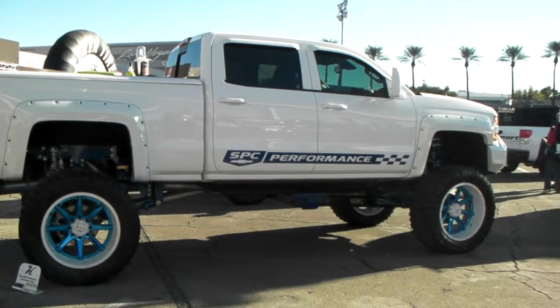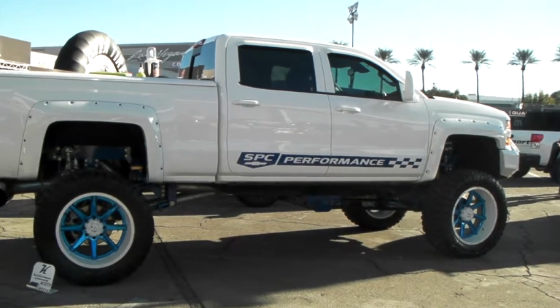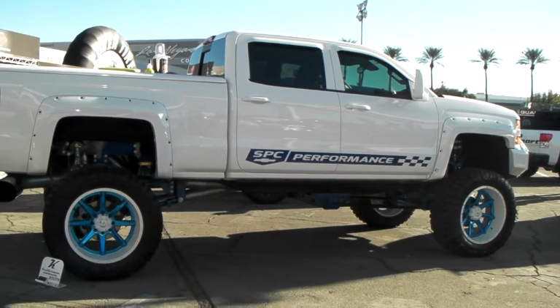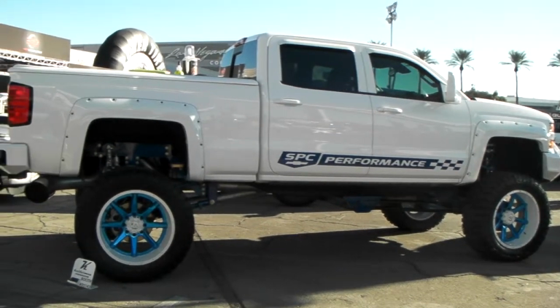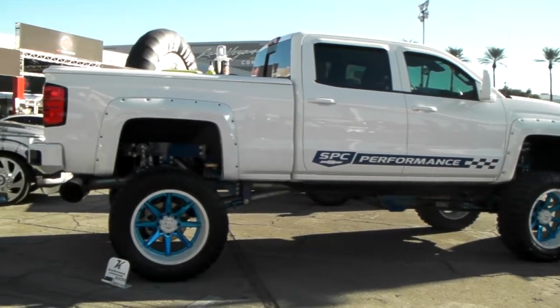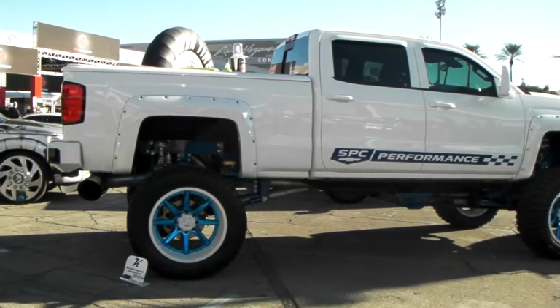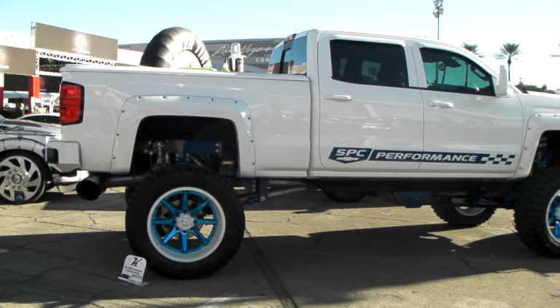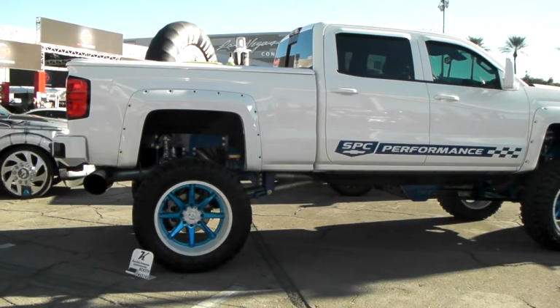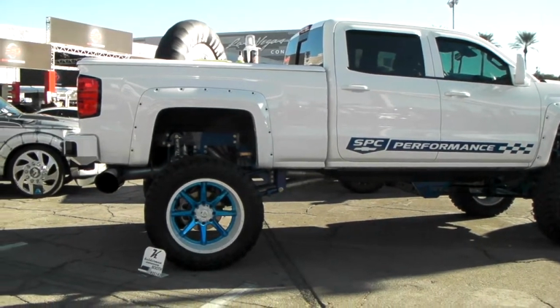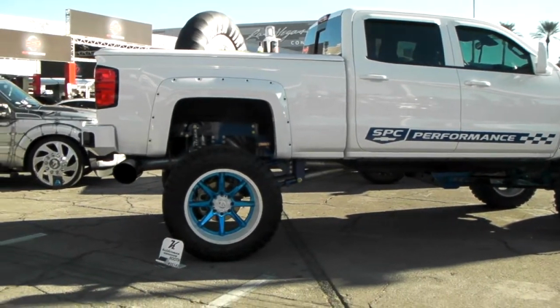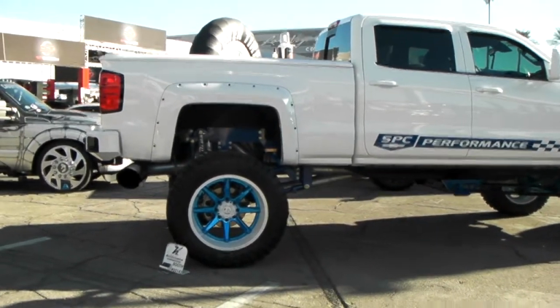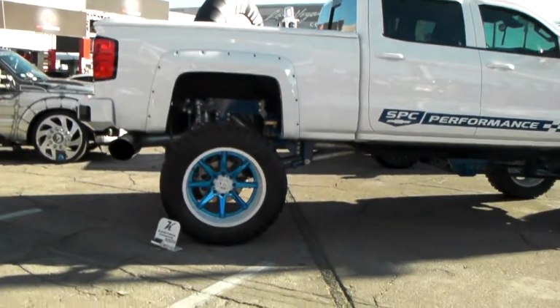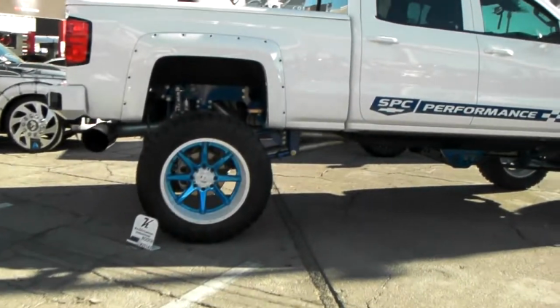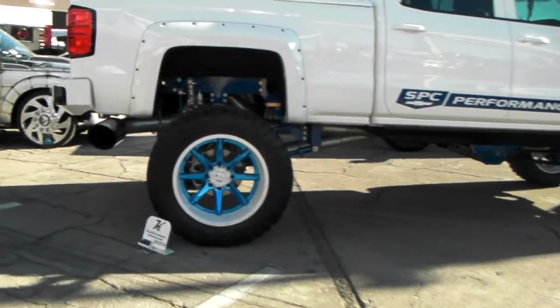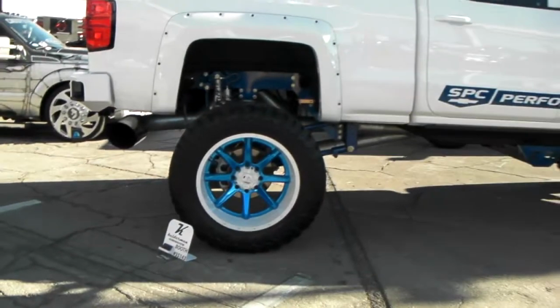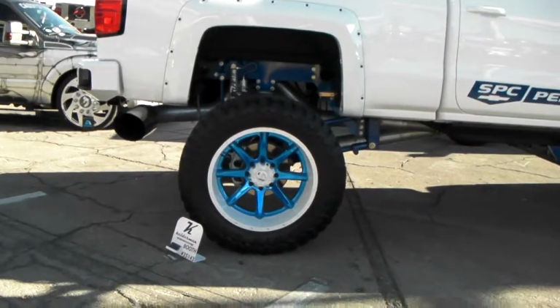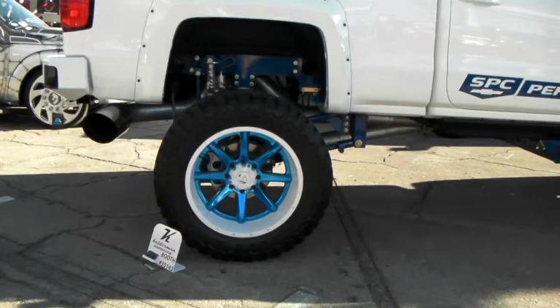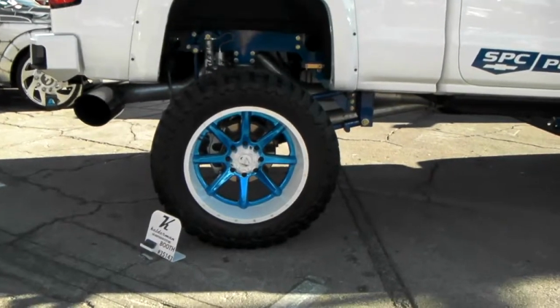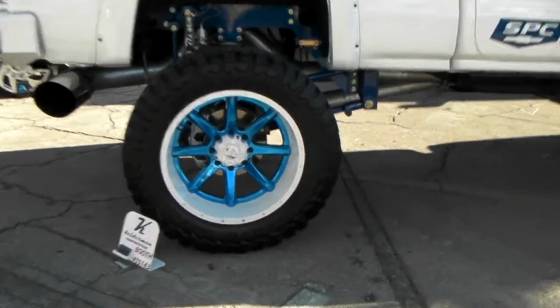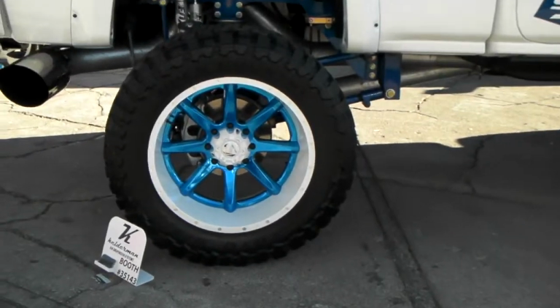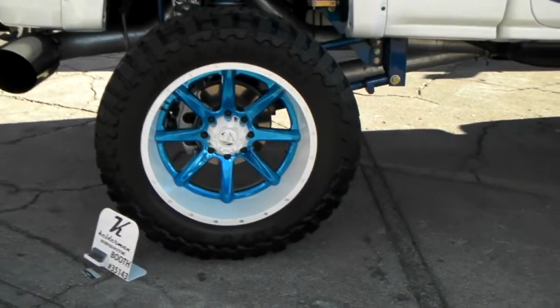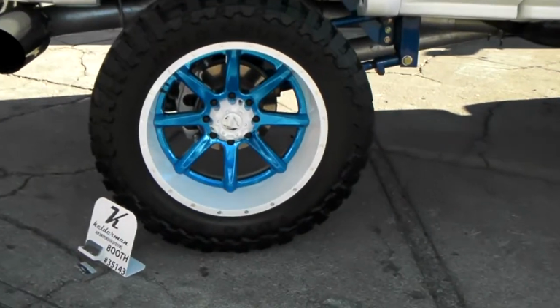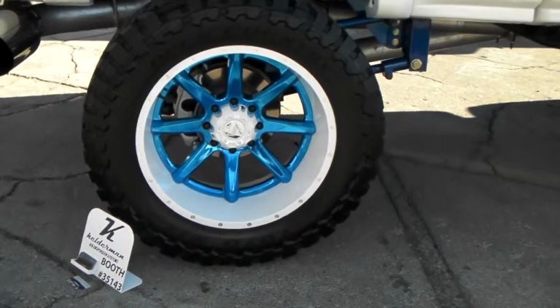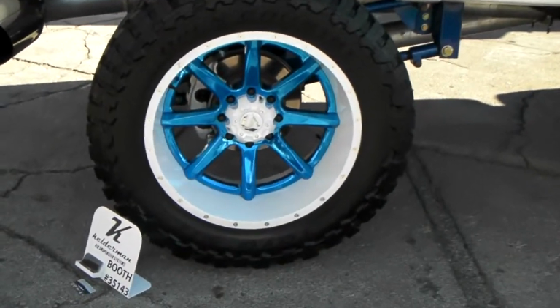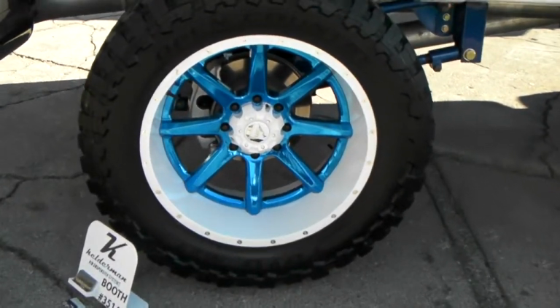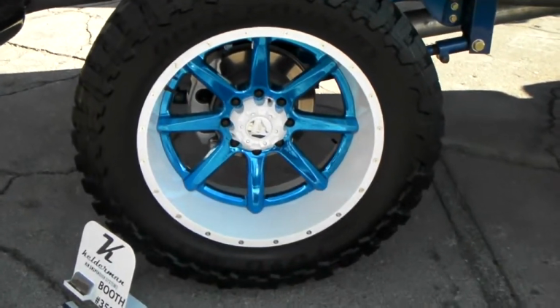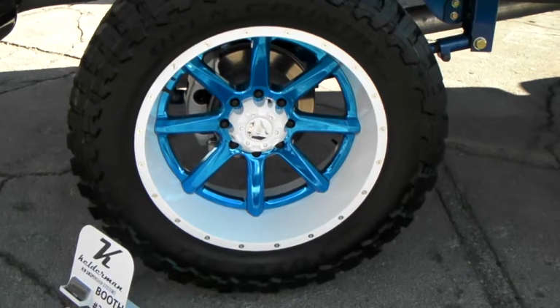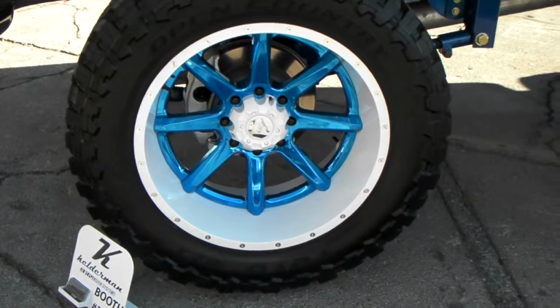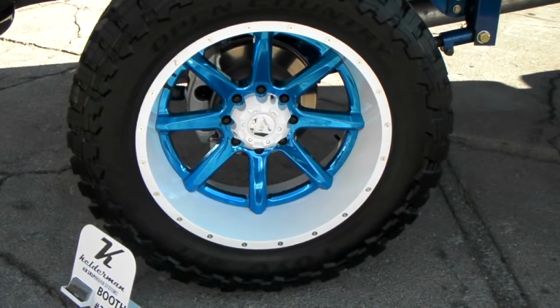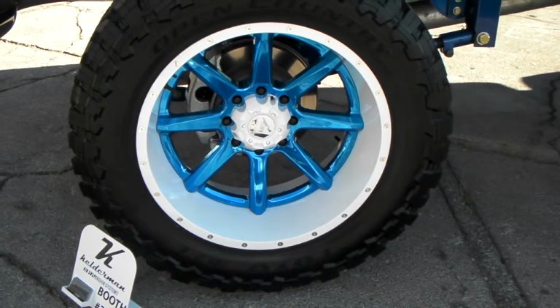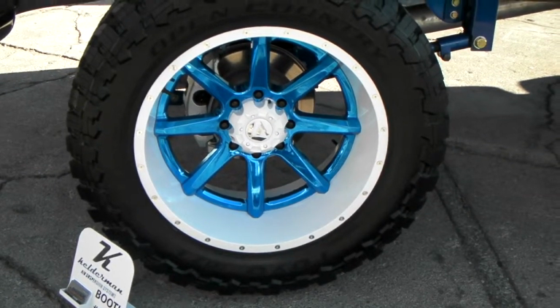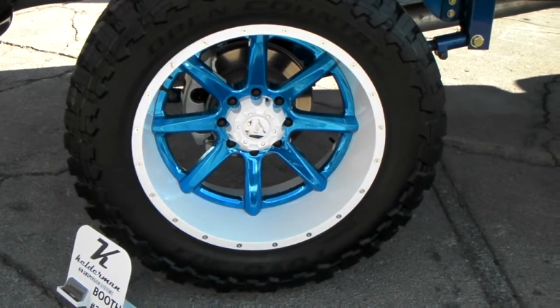You can find these online at DozenTires.com or call us at 877-544-8473 for the best prices you'll find on Fuel wheels anywhere. This is your boy KB from Dozen Tires TV.